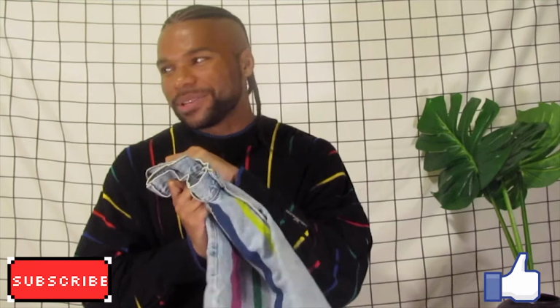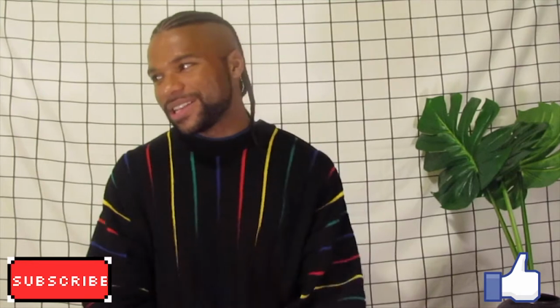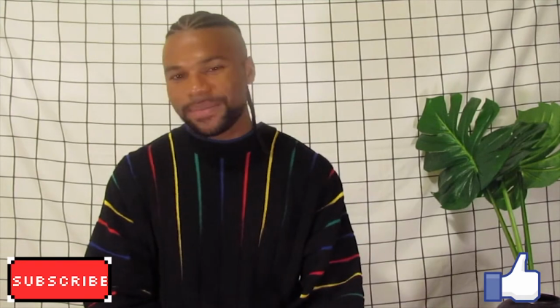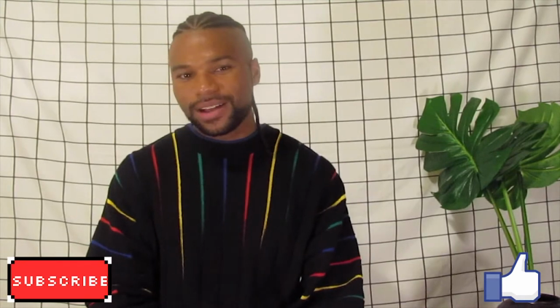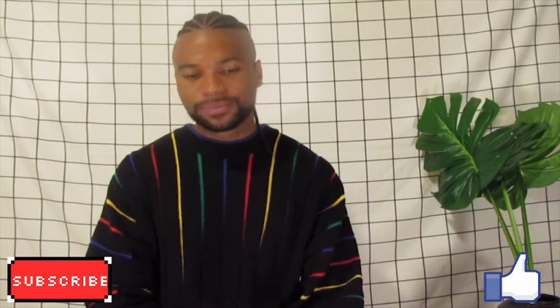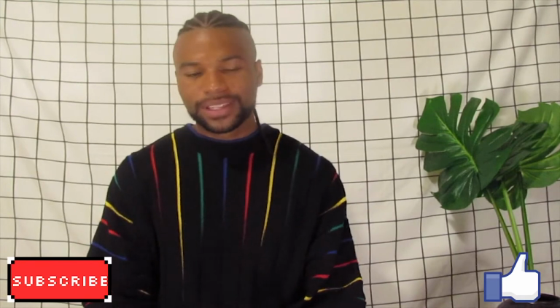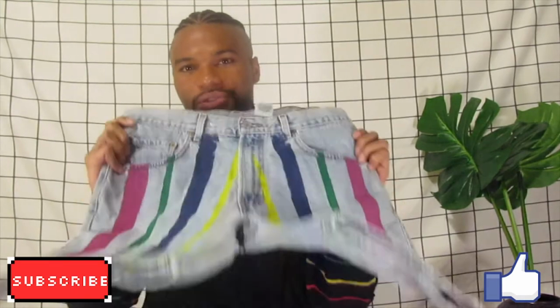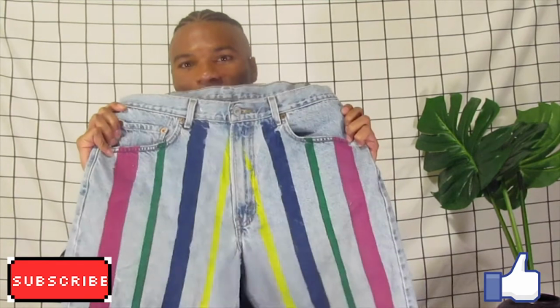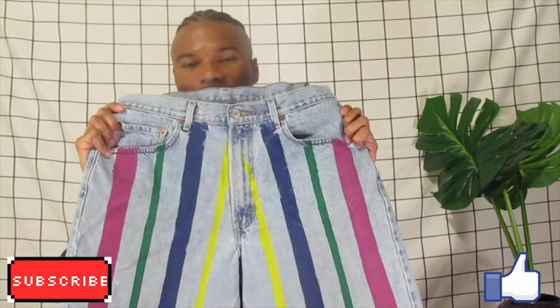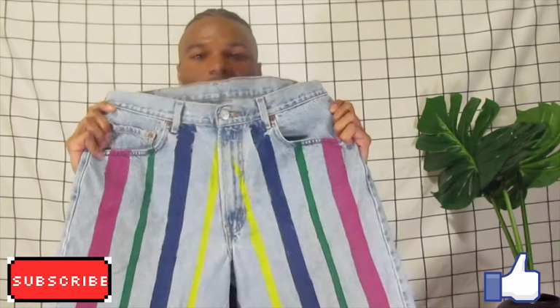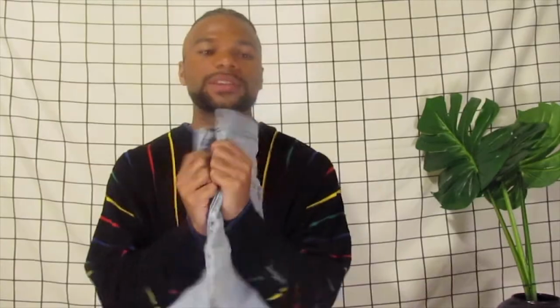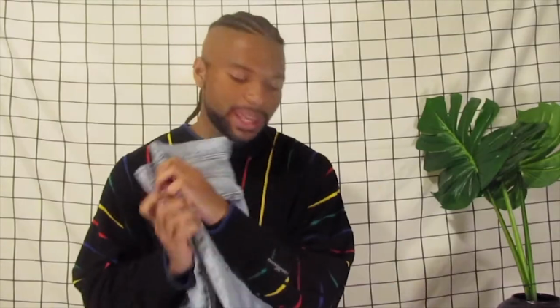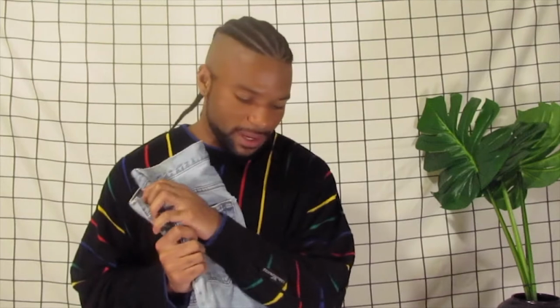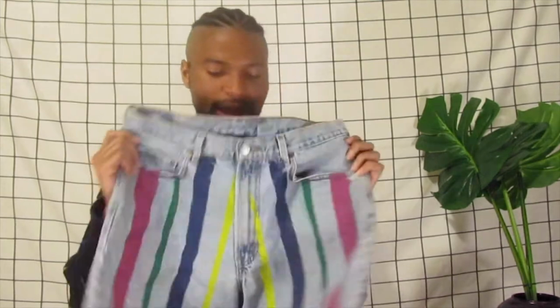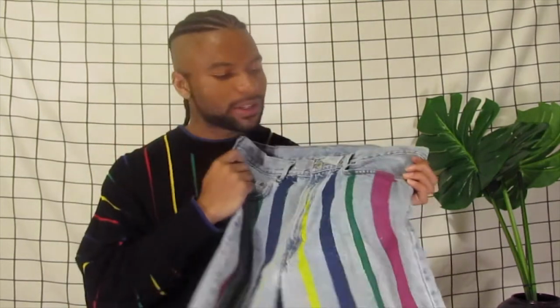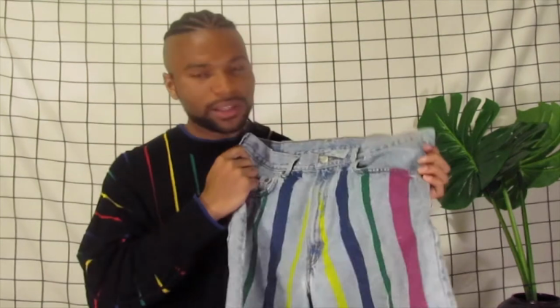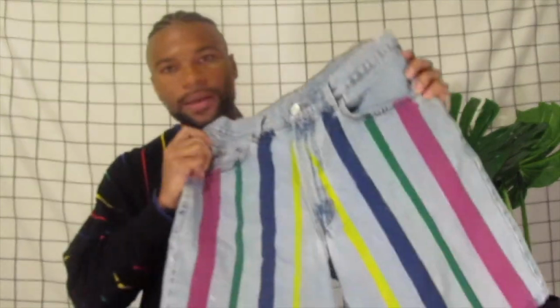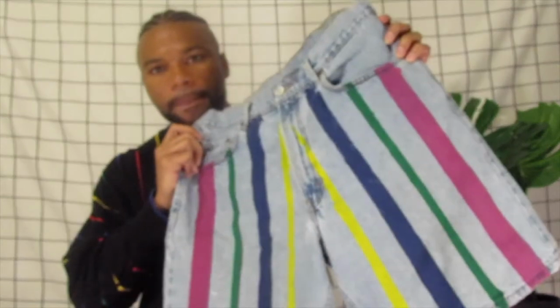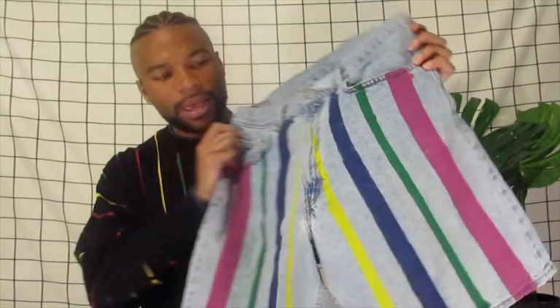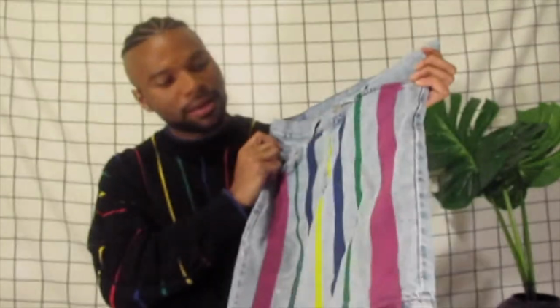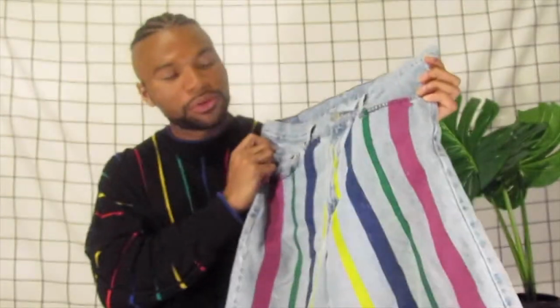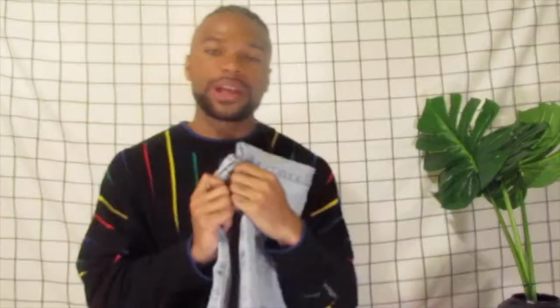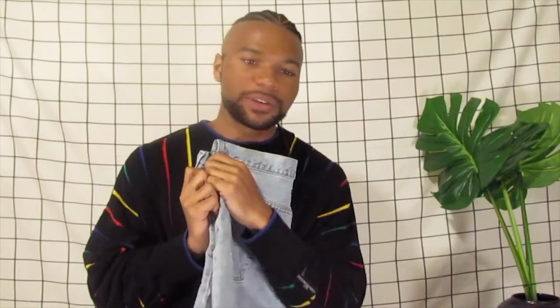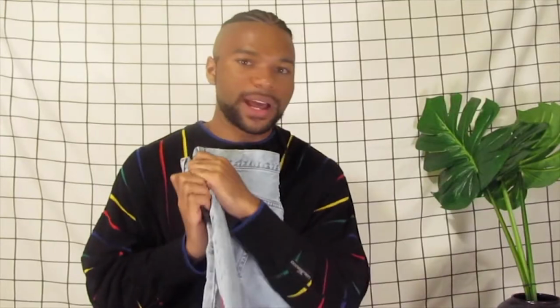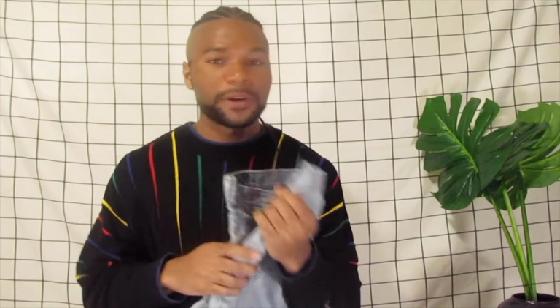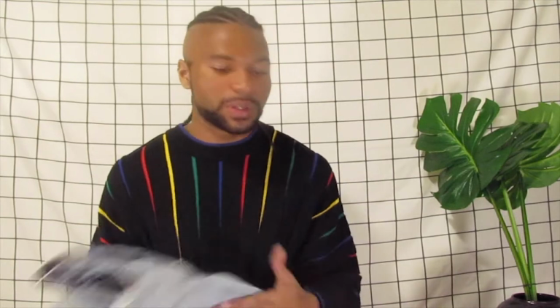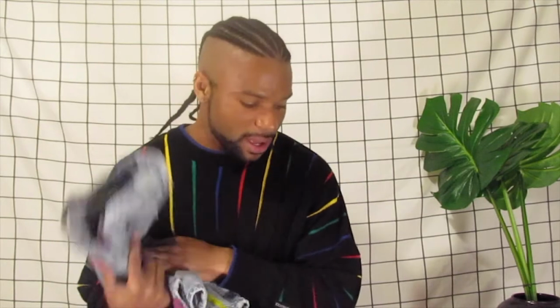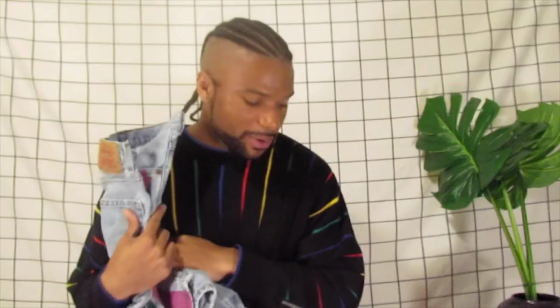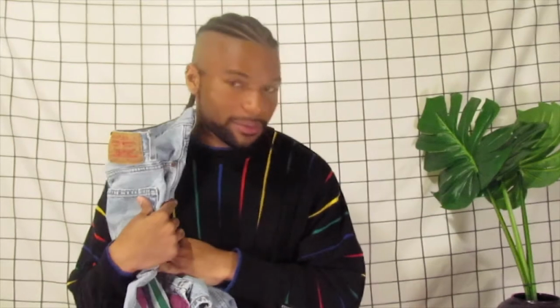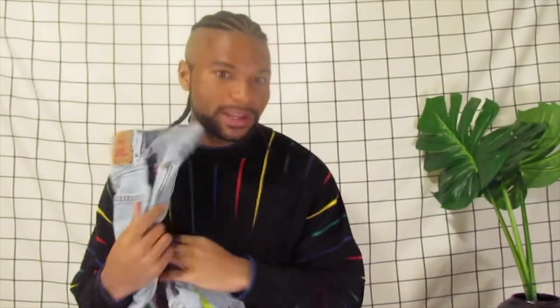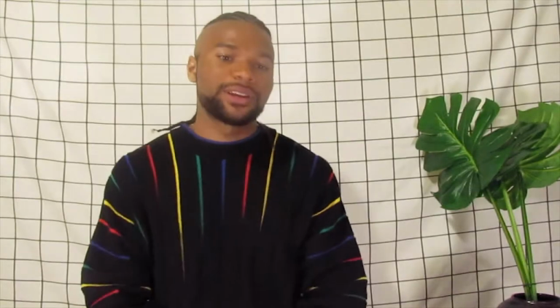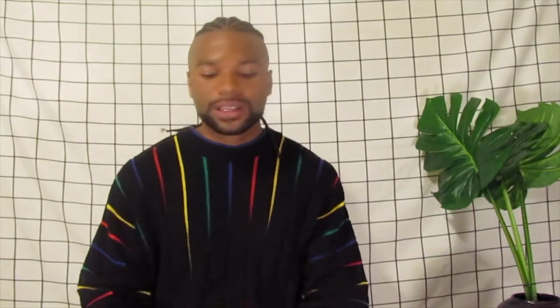I'm going to show you guys how I made these striped denim shorts. These are not the ones from the beginning of the video. These ones are actually pink, blue, yellow, and green, whereas the first ones you saw were pink, red, yellow, and green.